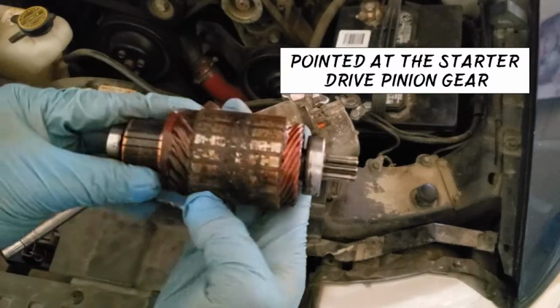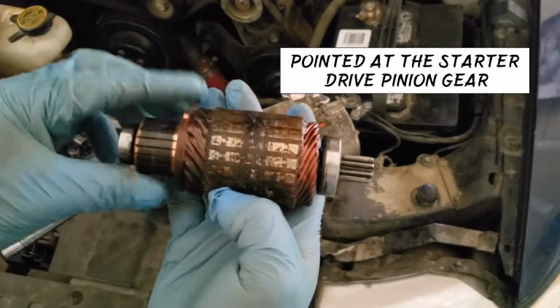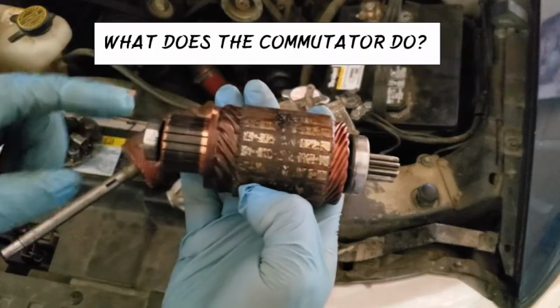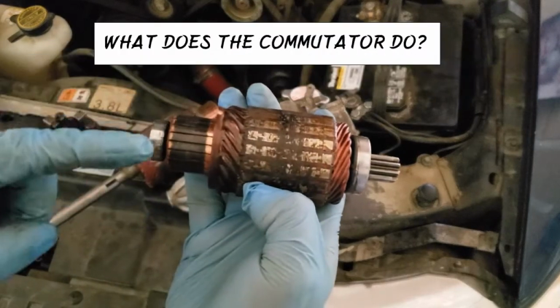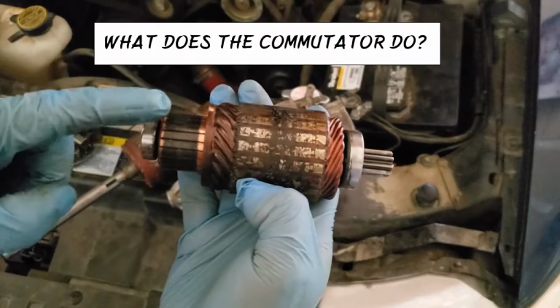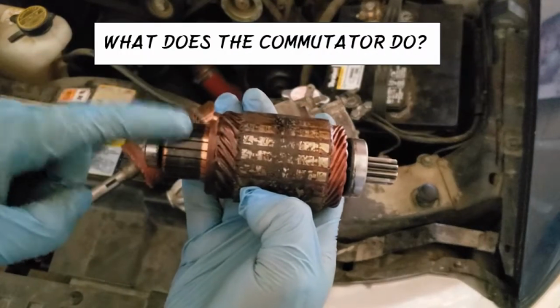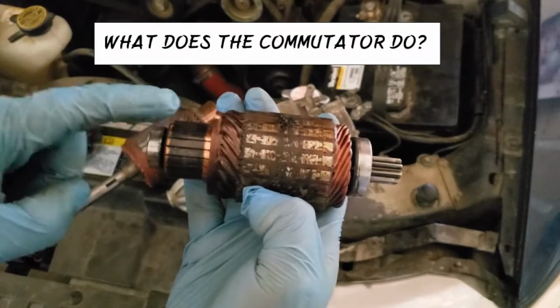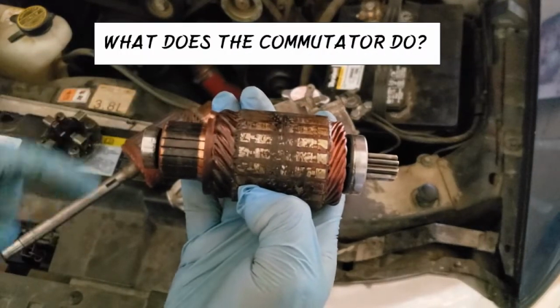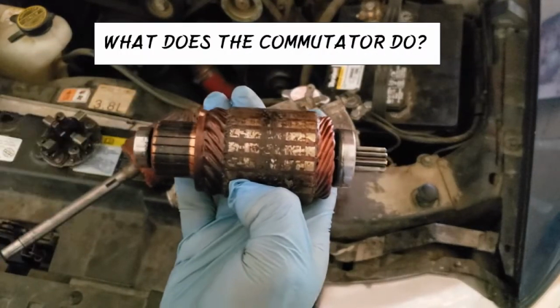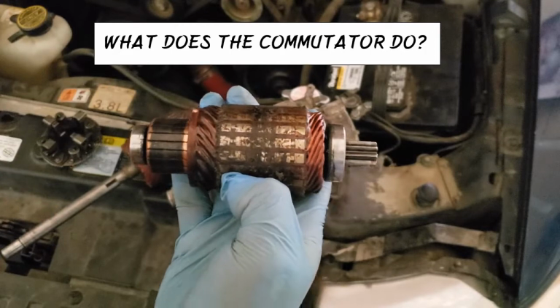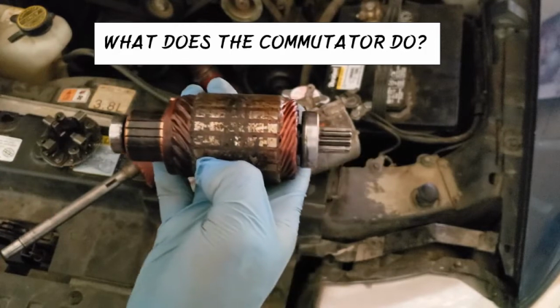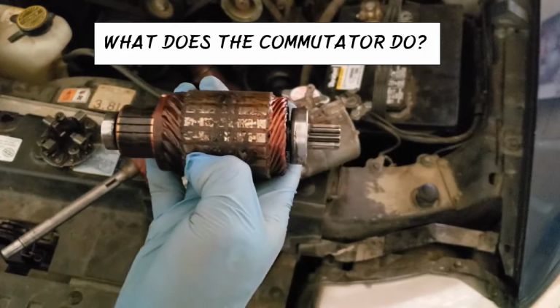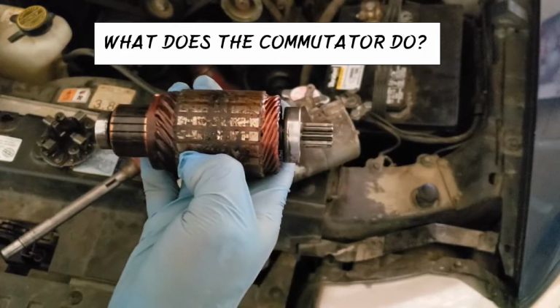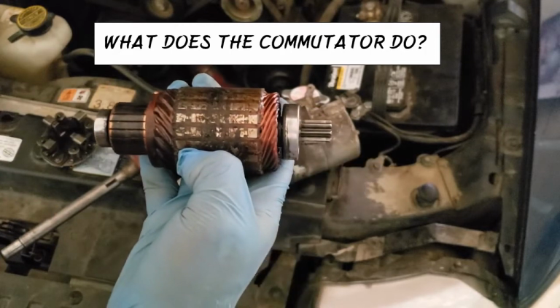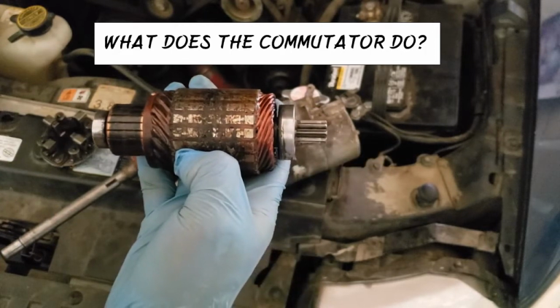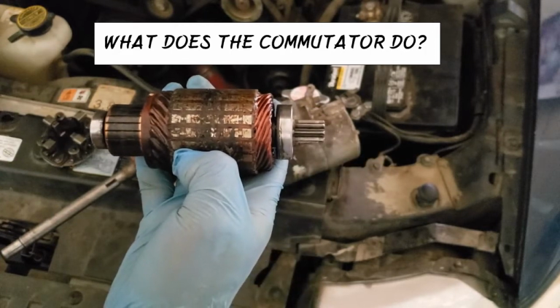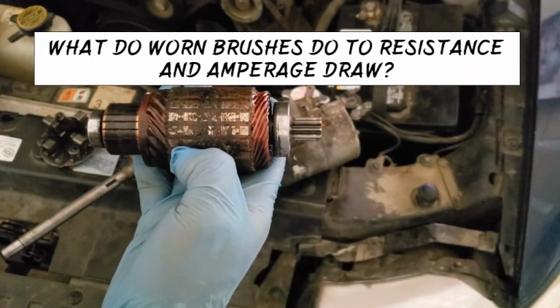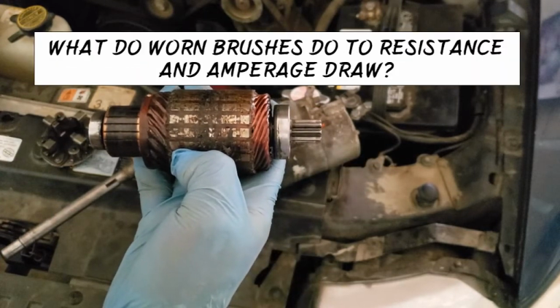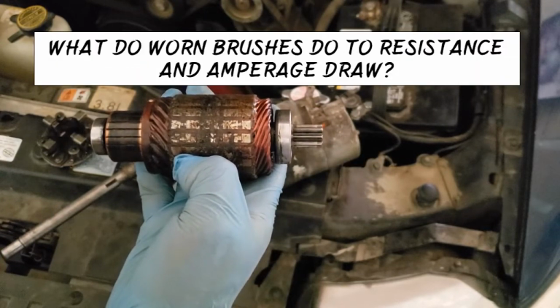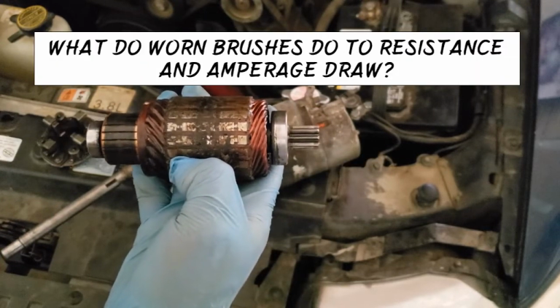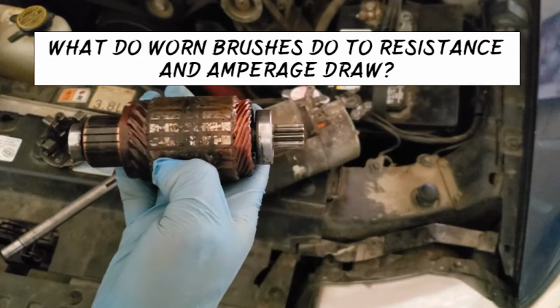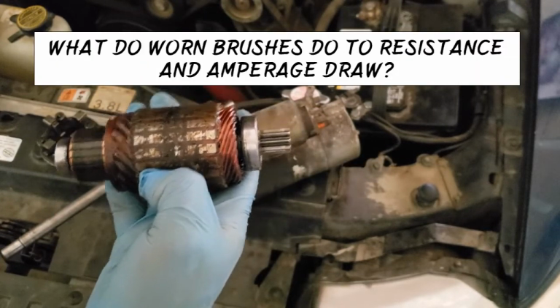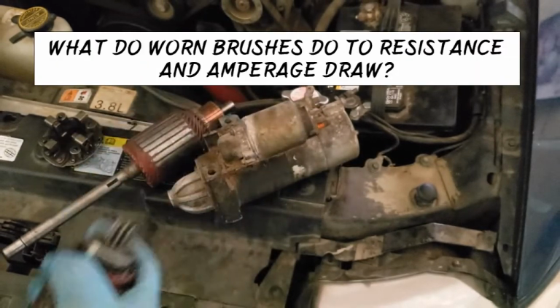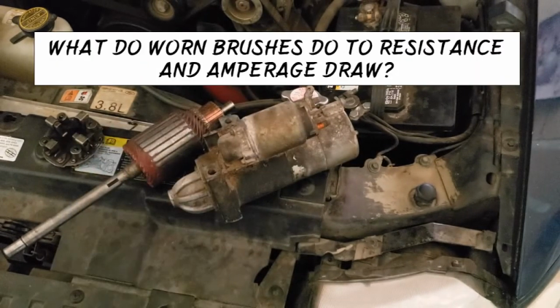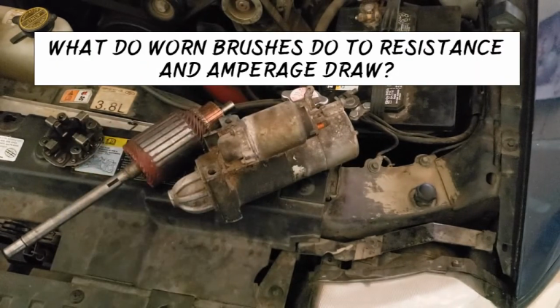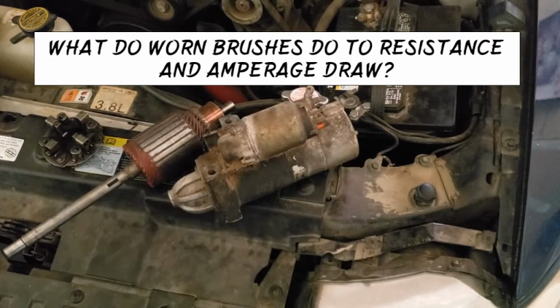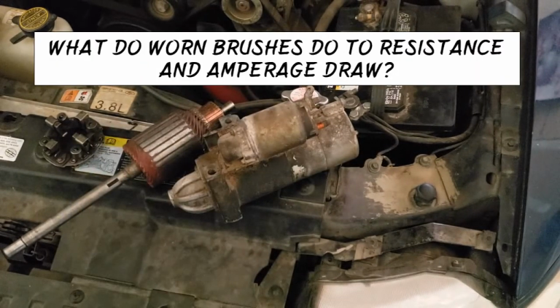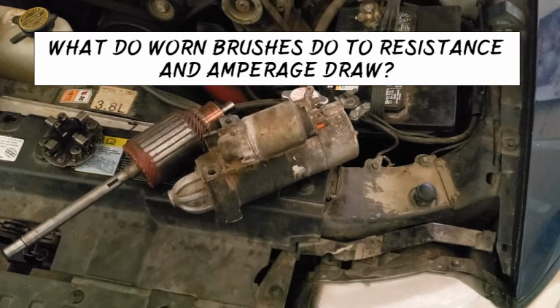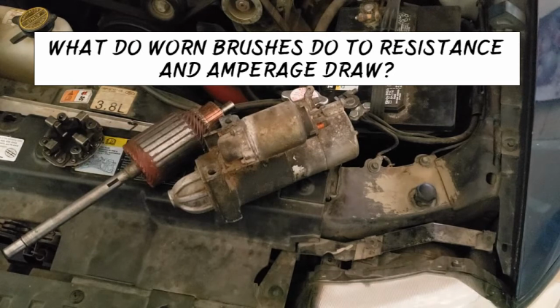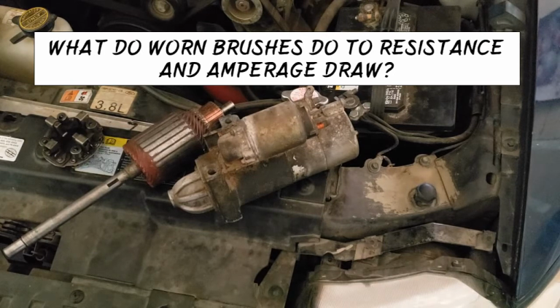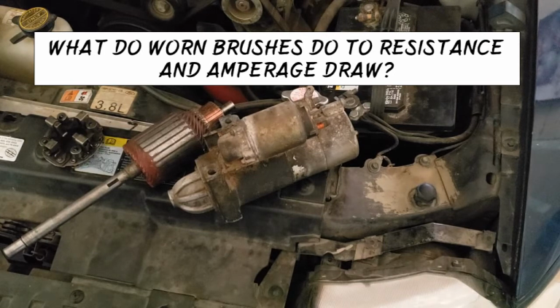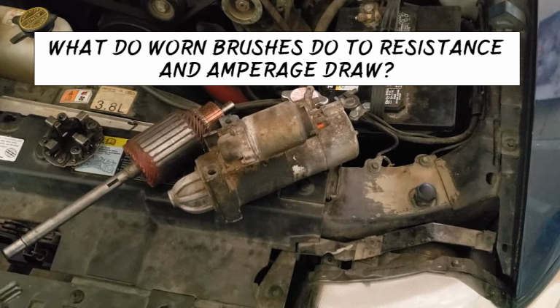What does a commutator do? What do warm brushes do to resistance and amperage draw?